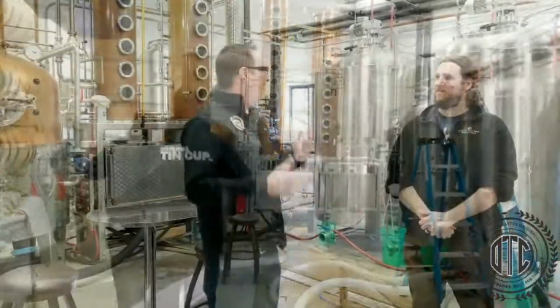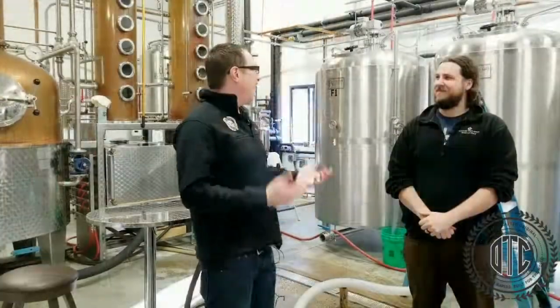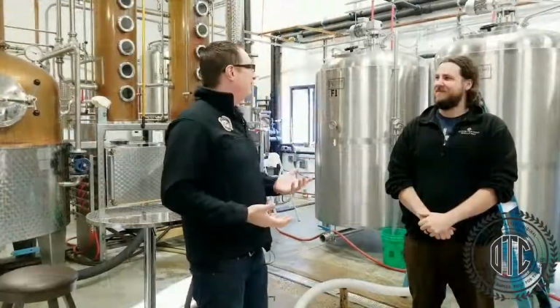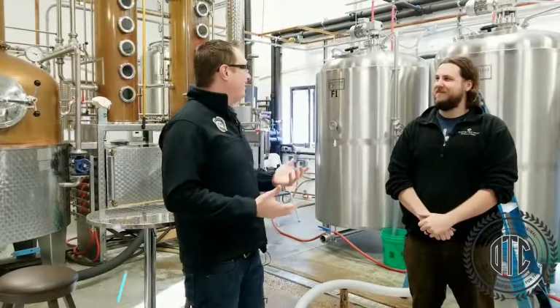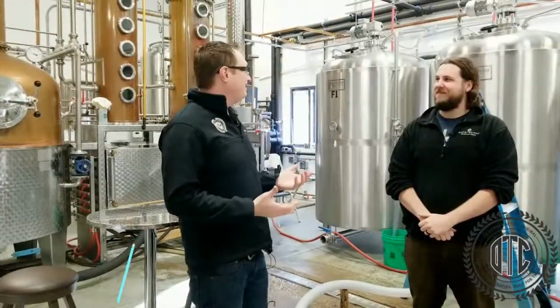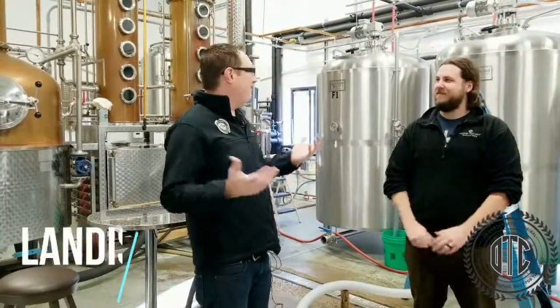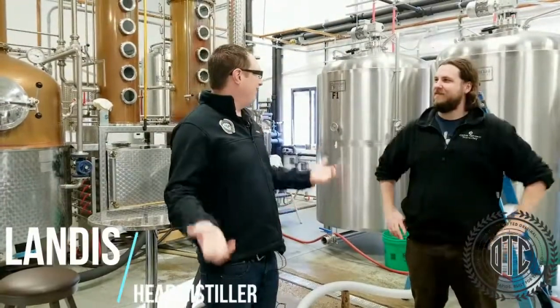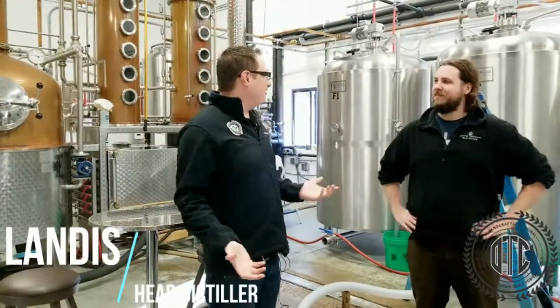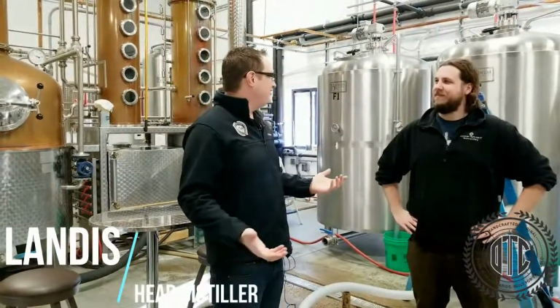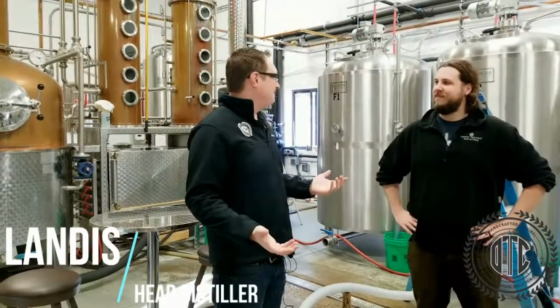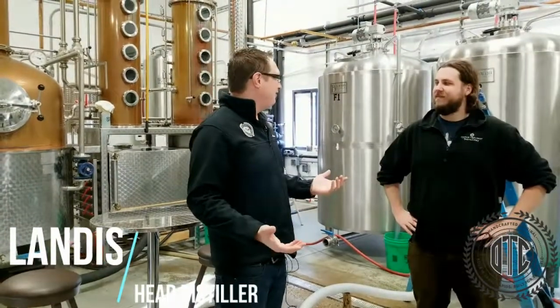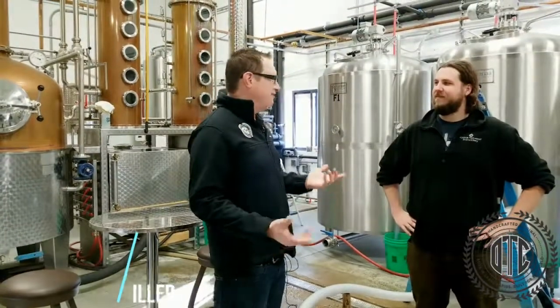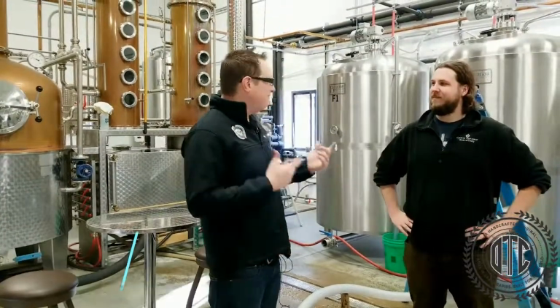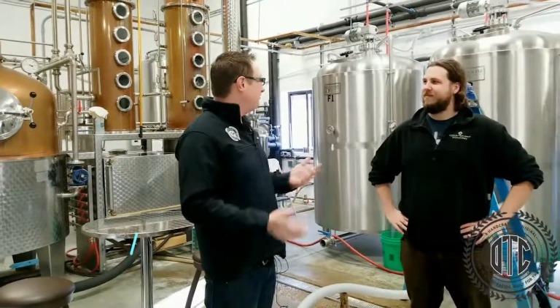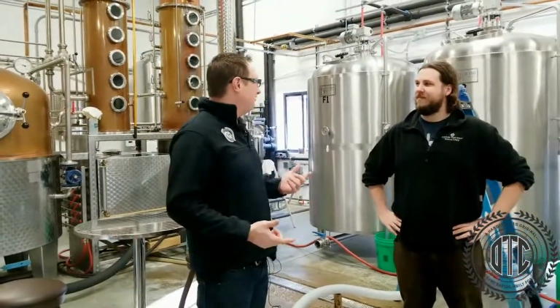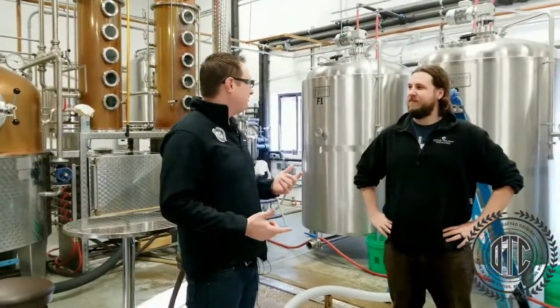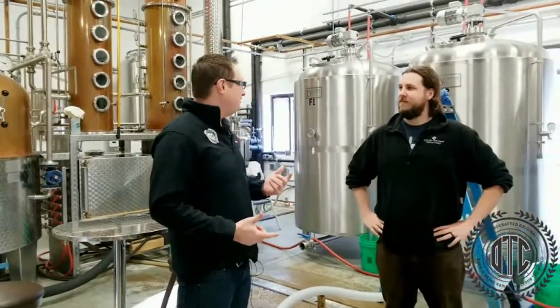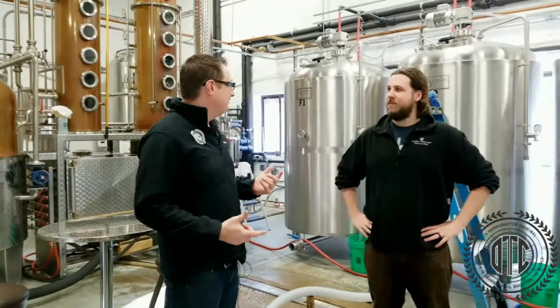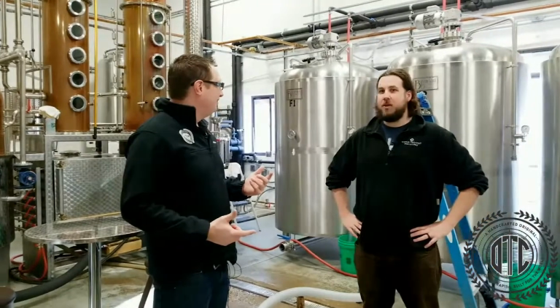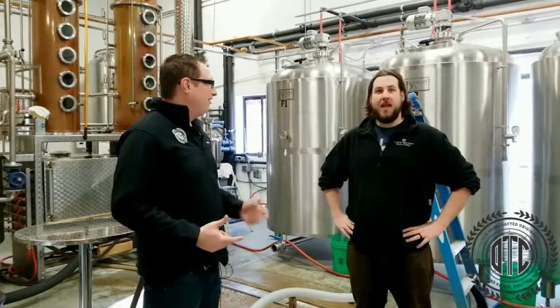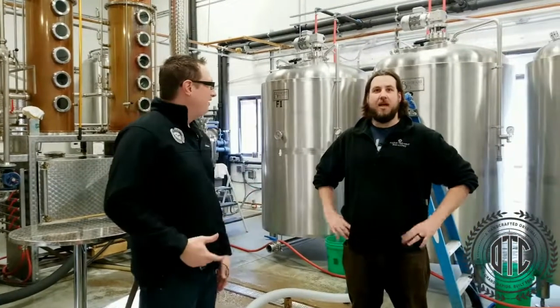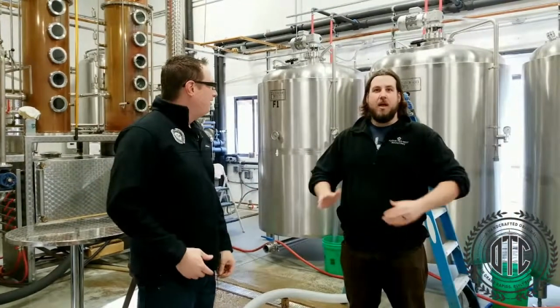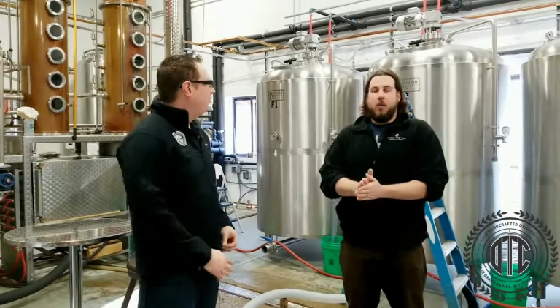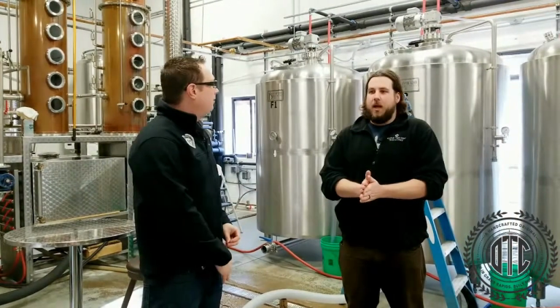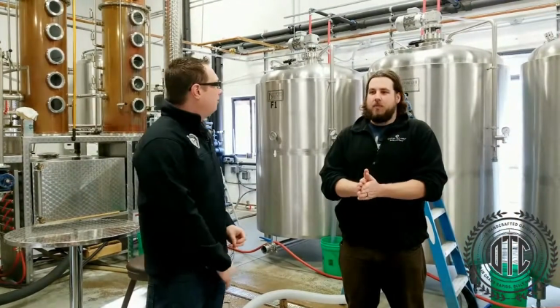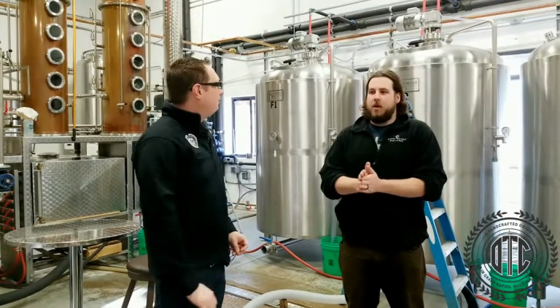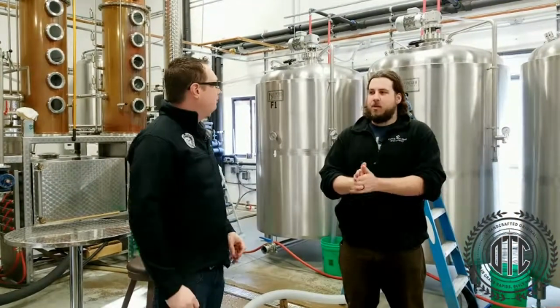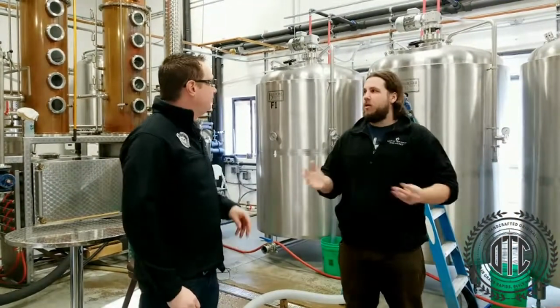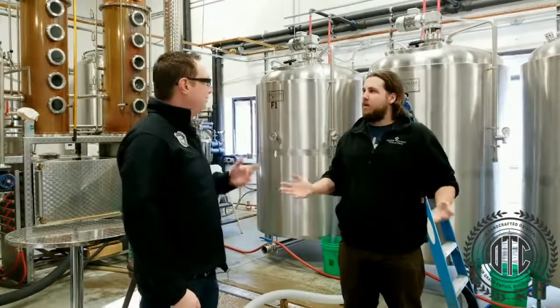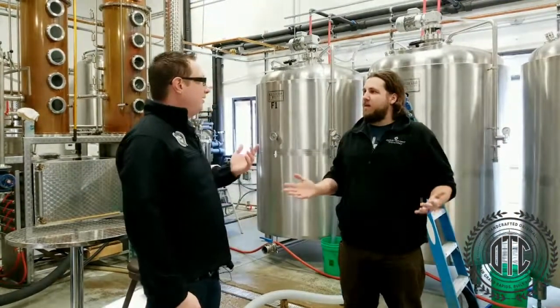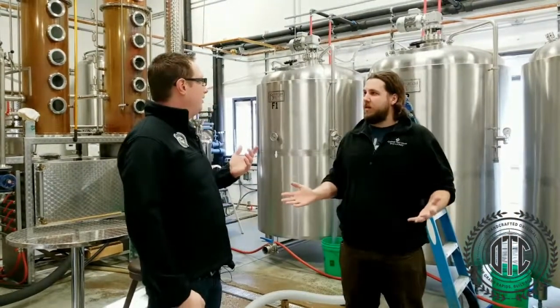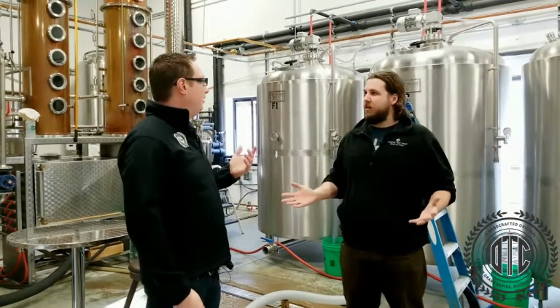I'm here with Landis over at Grand Traverse Distillery. Could you give me a little tour of this place? We're what you call a grain-in-a-bottle distillery.